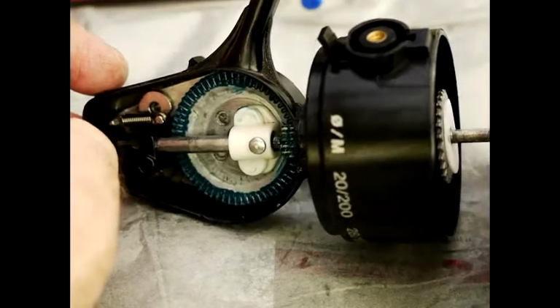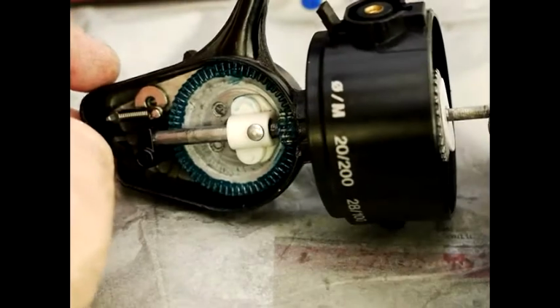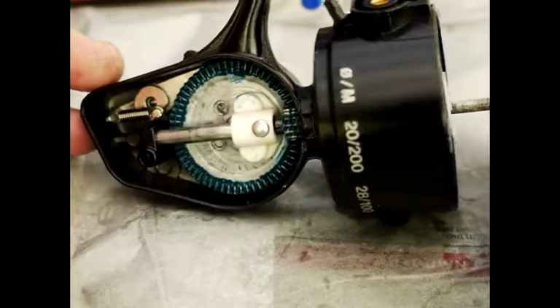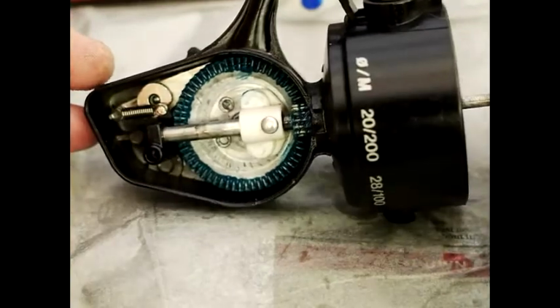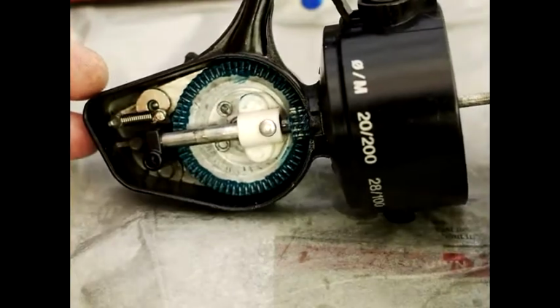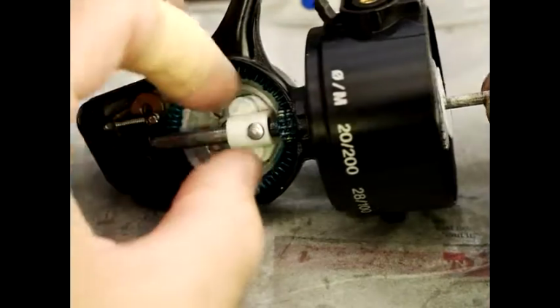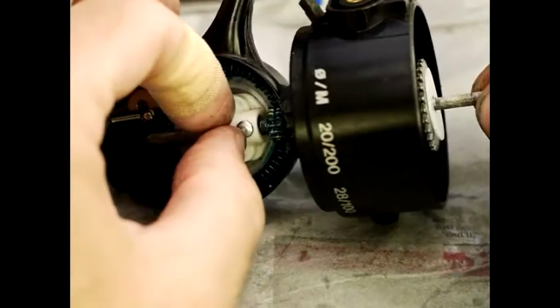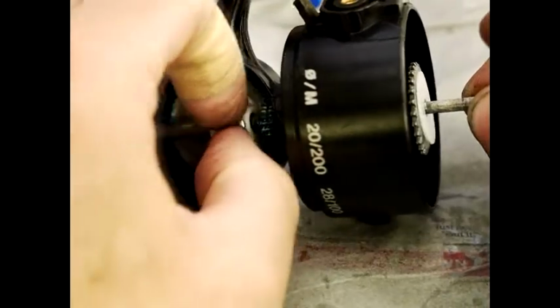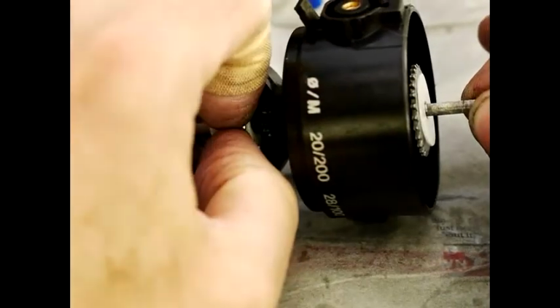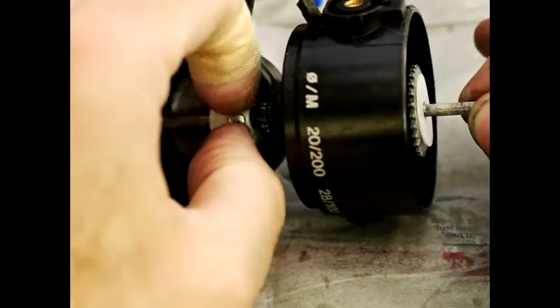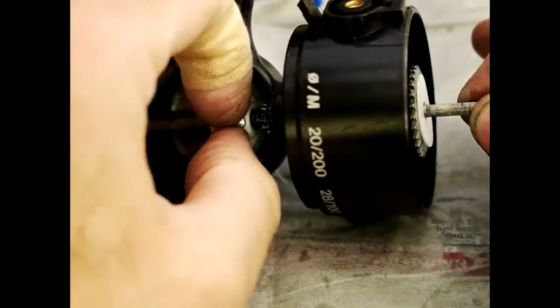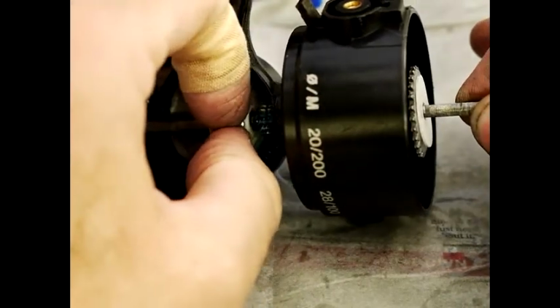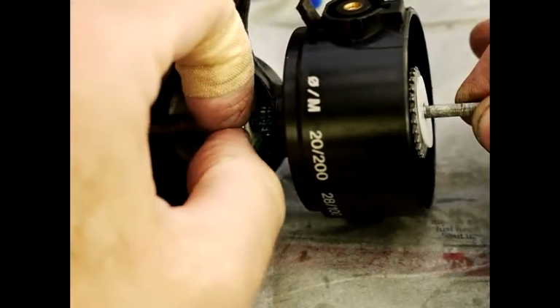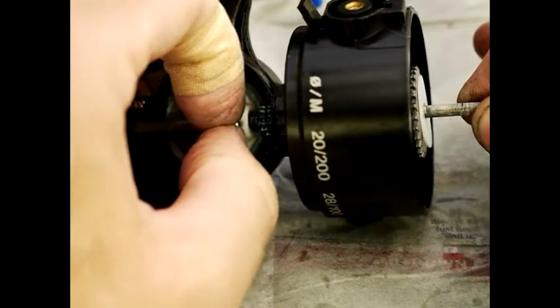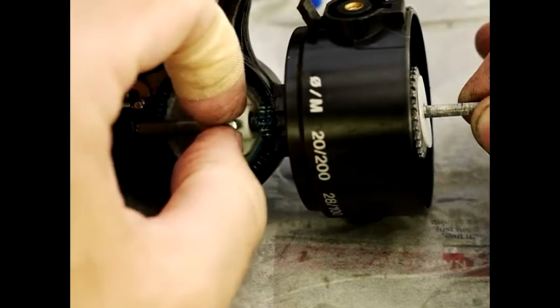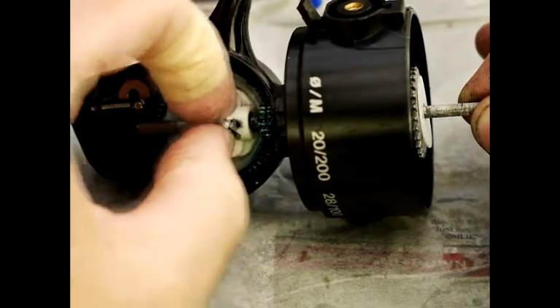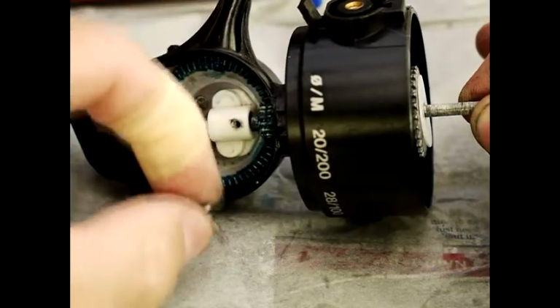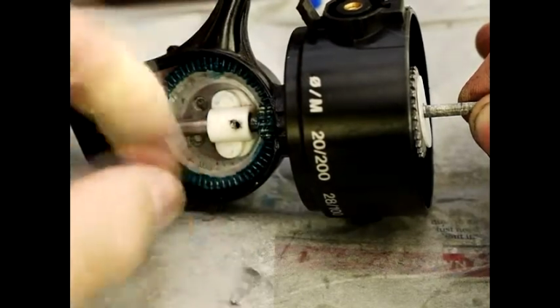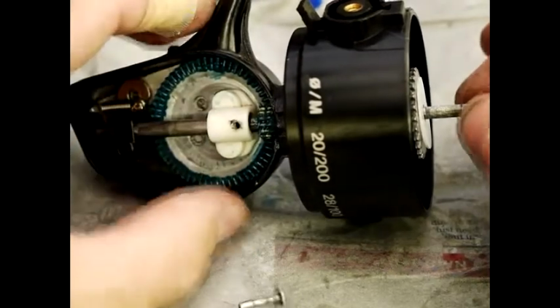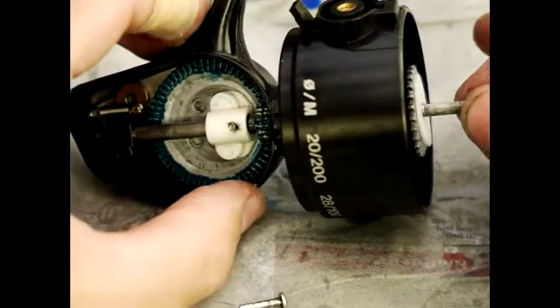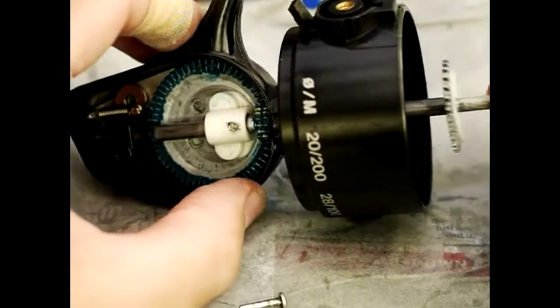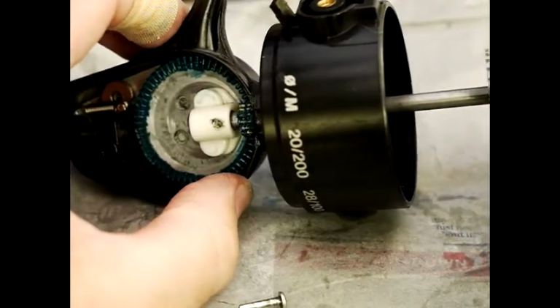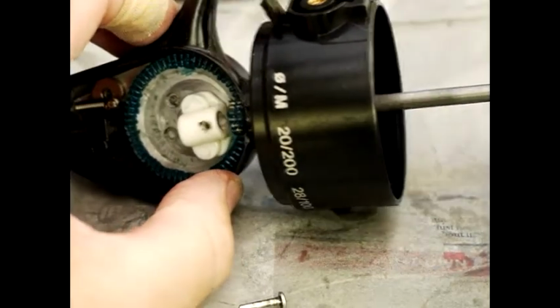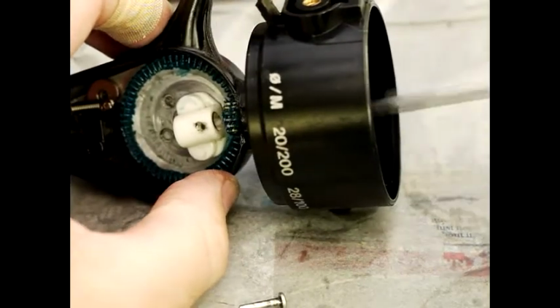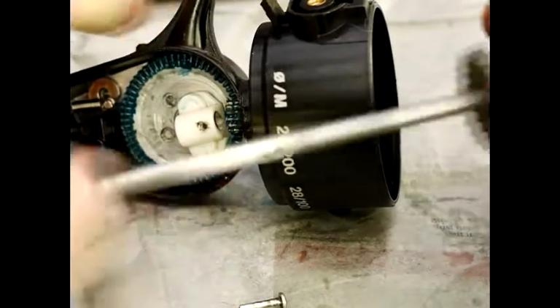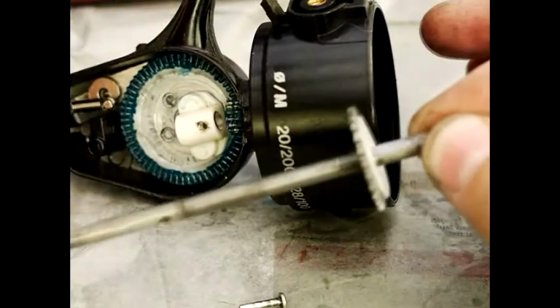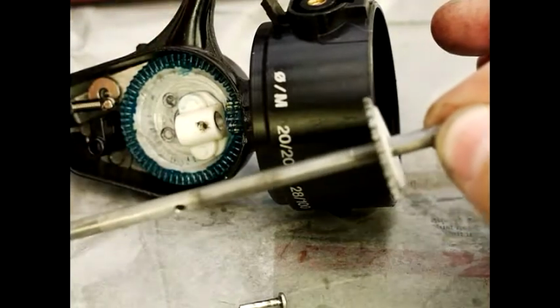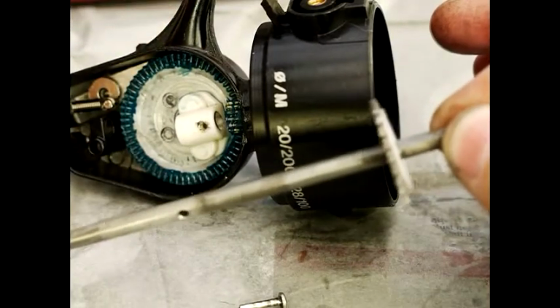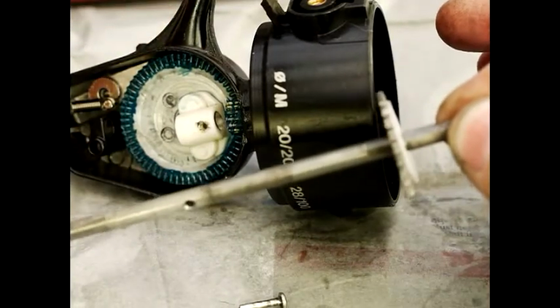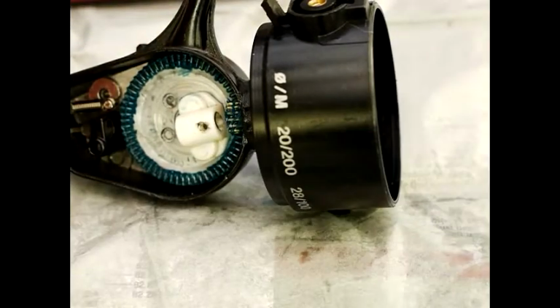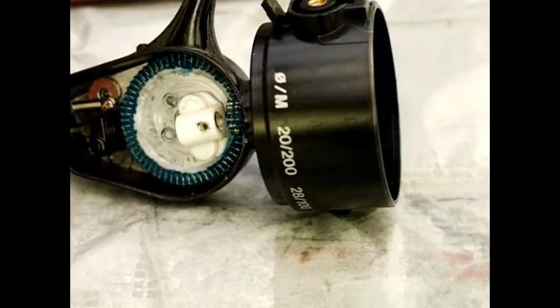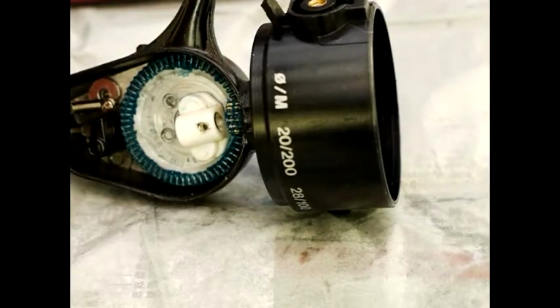Disassembly of the slider is actually fairly easy. There's a pin here which looks like it's riveted down but it actually just slides off, and then the slider just slides out just like that. These reels are well designed.